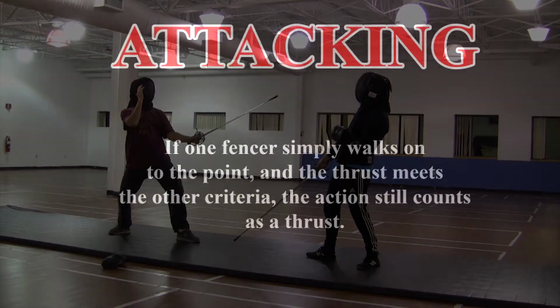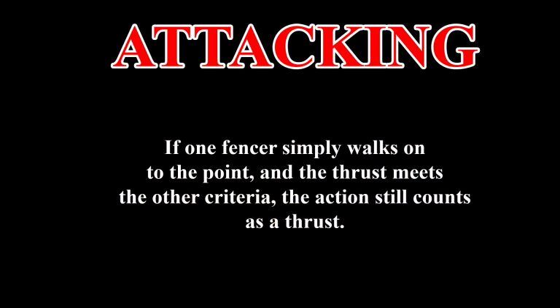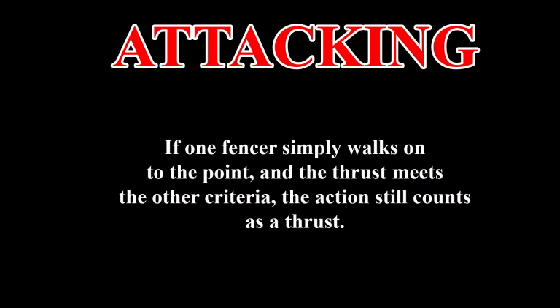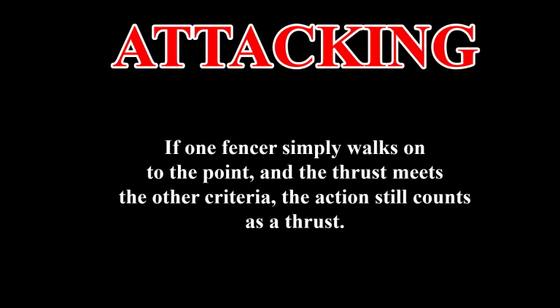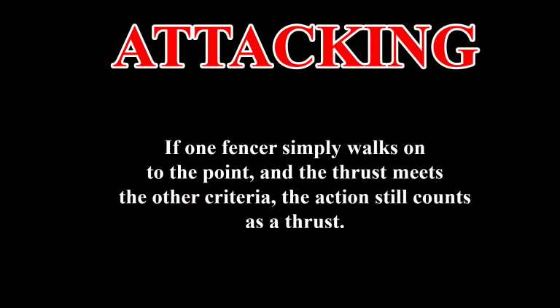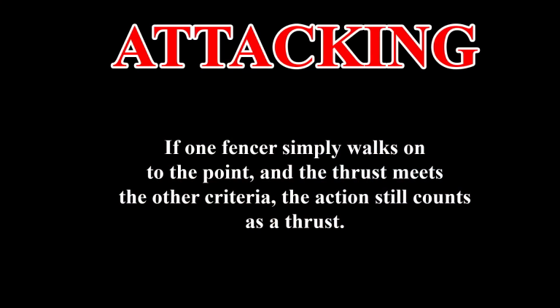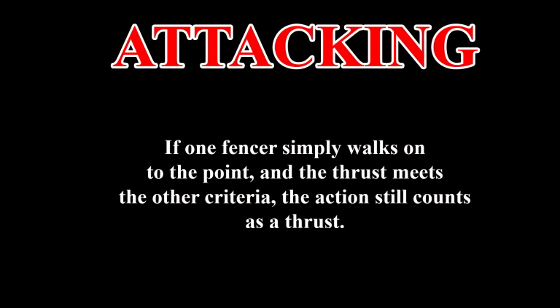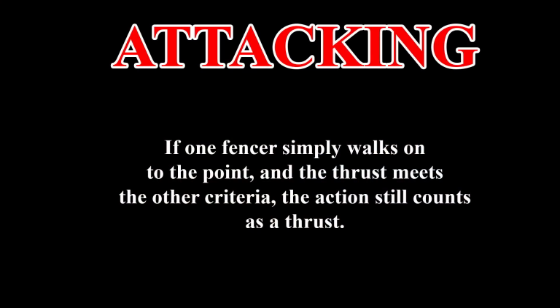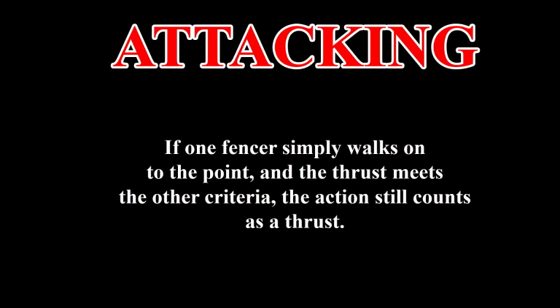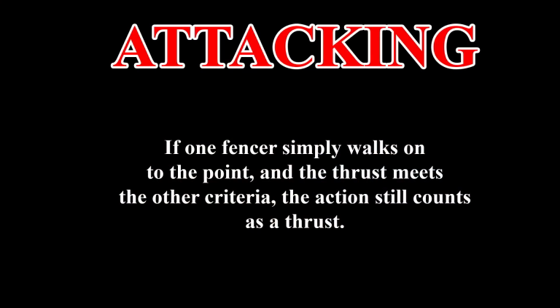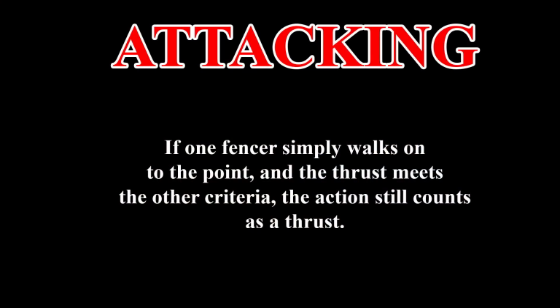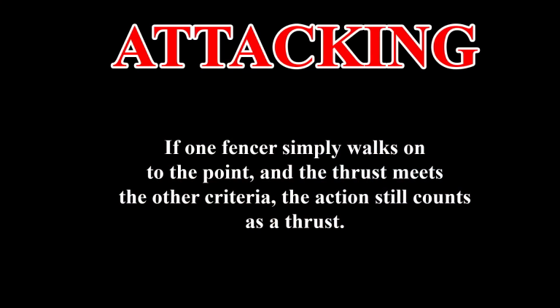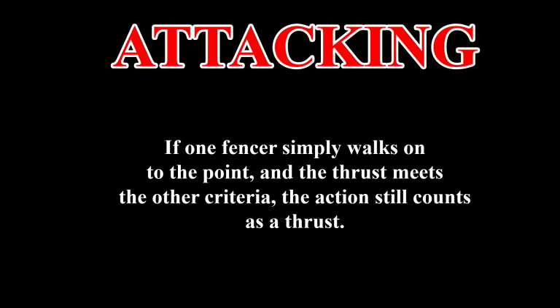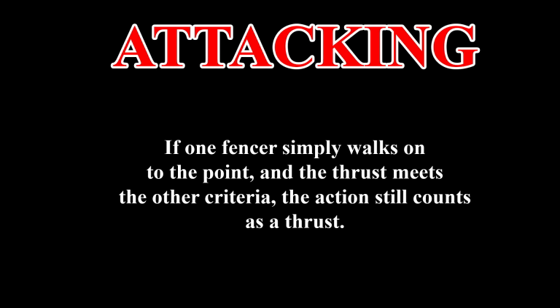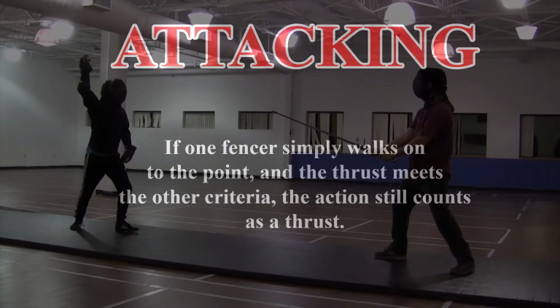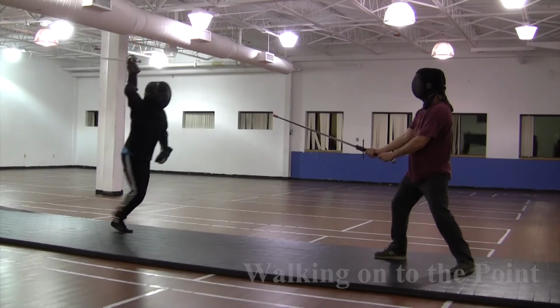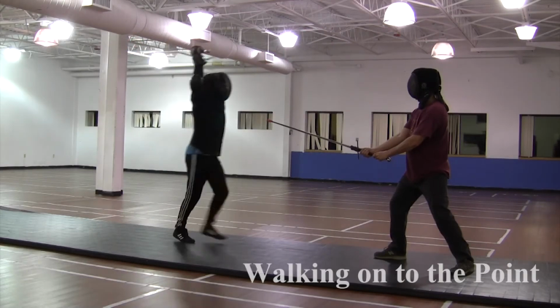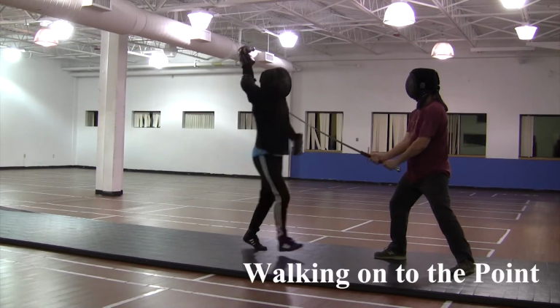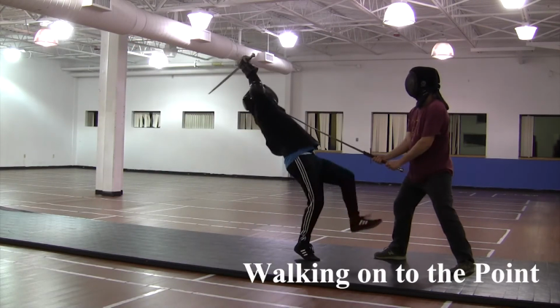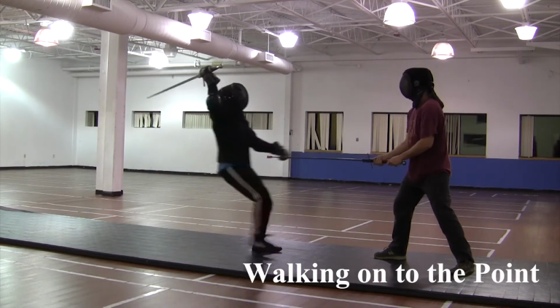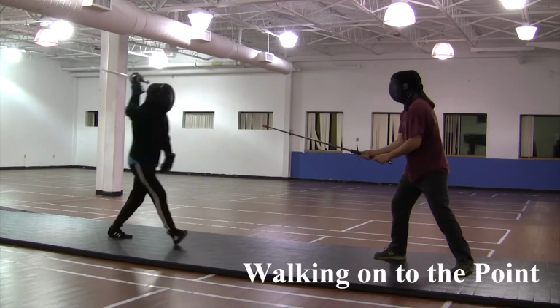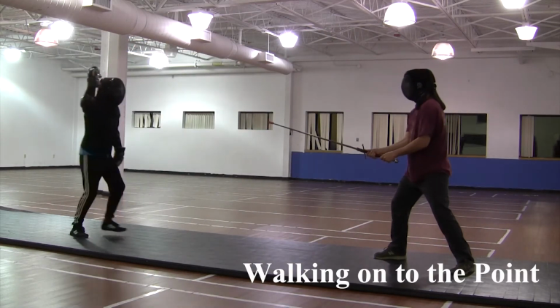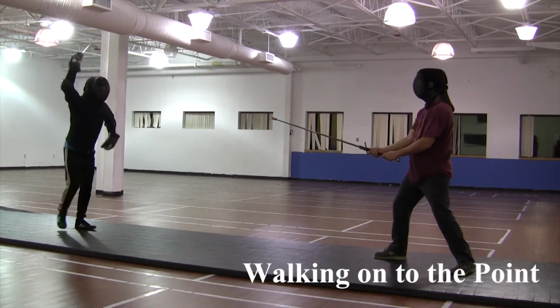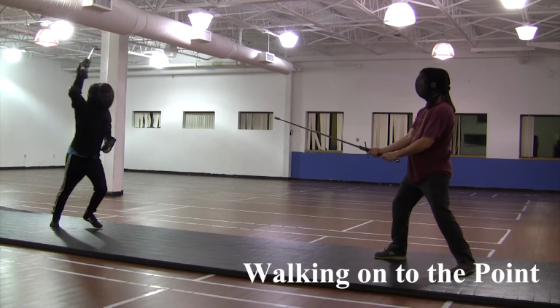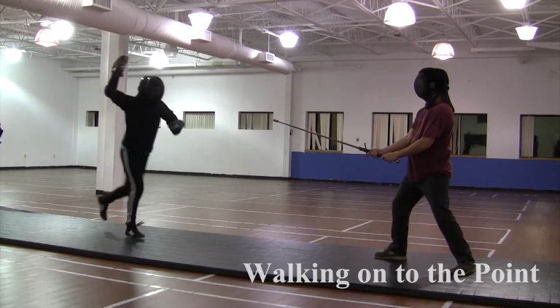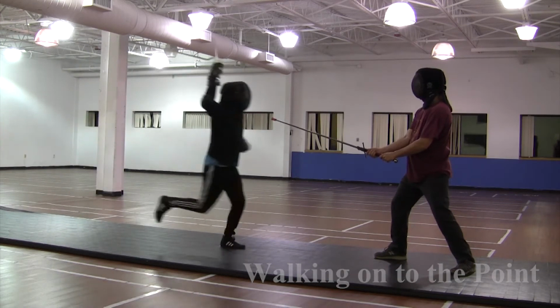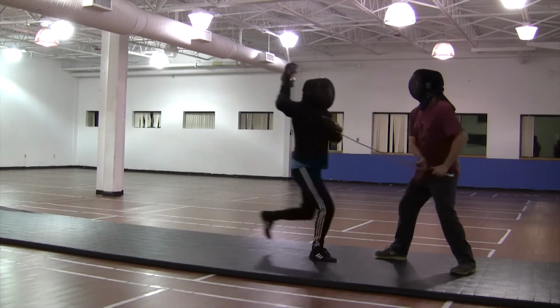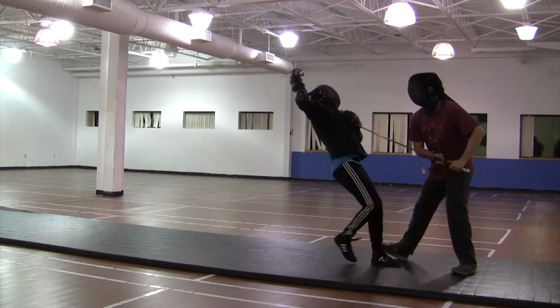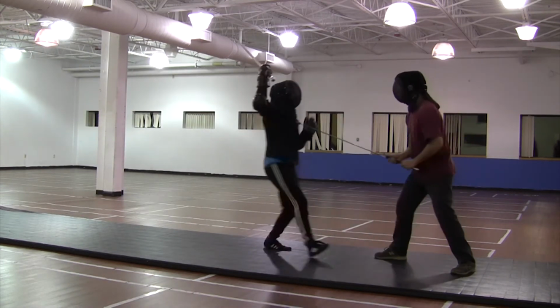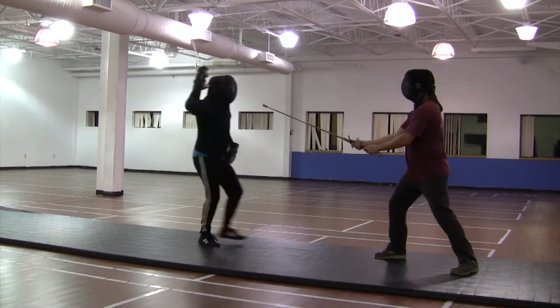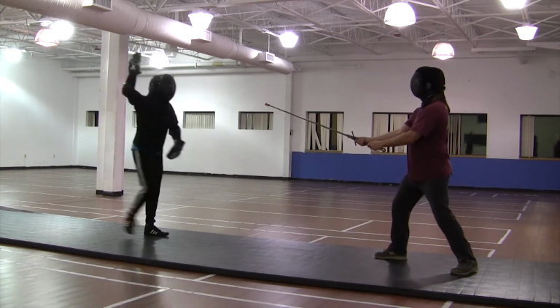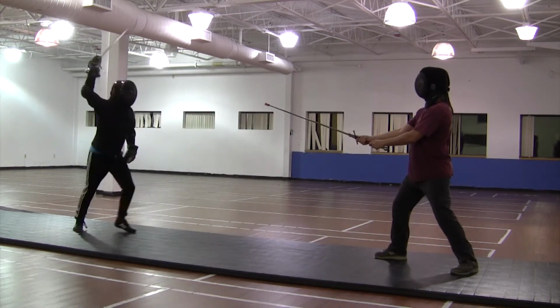If one fencer simply walks onto the other's point, this is considered a thrust. Notice that while the fencer on the left is doing nothing, these are all scoring because the fencer on the right has thrown himself on the point.